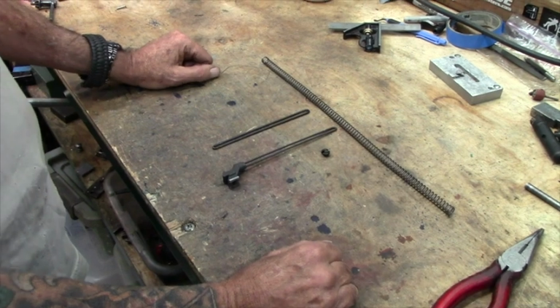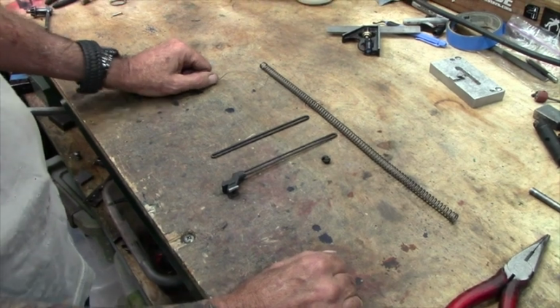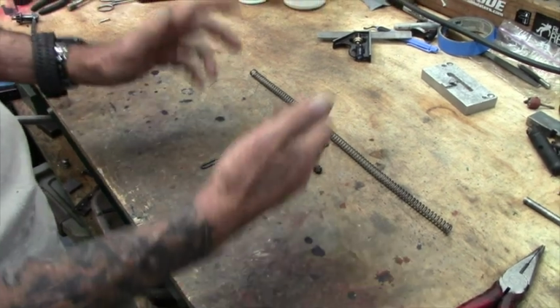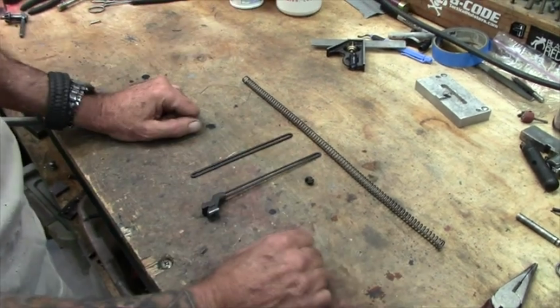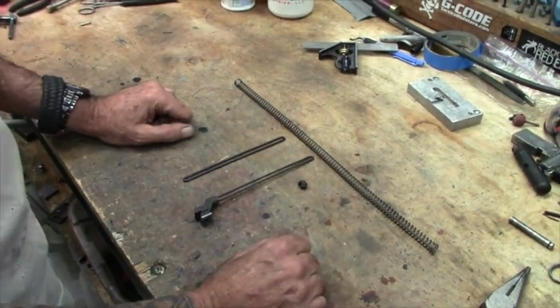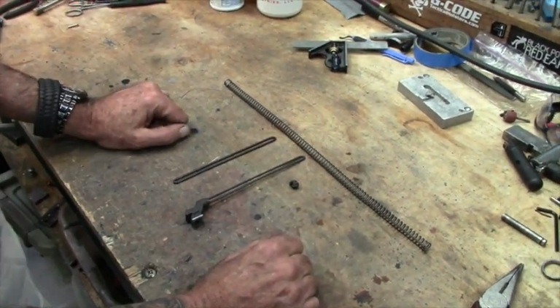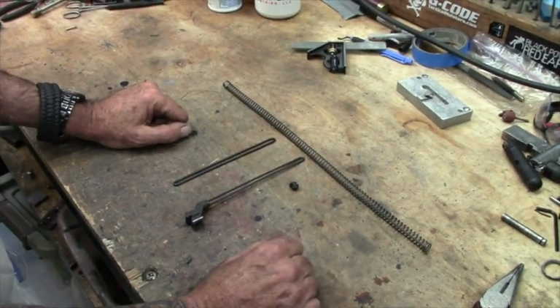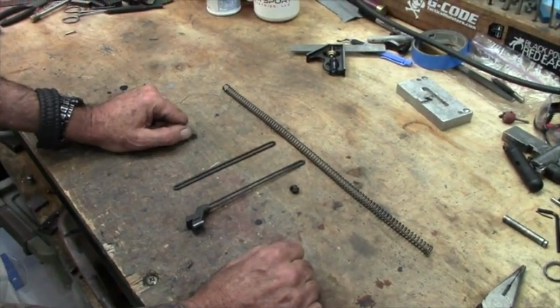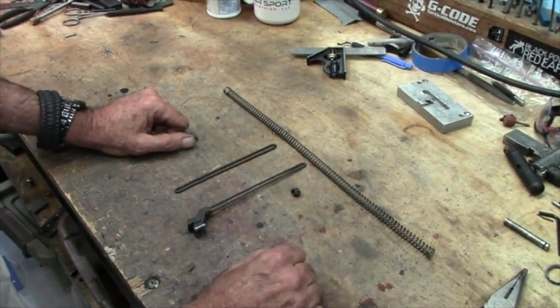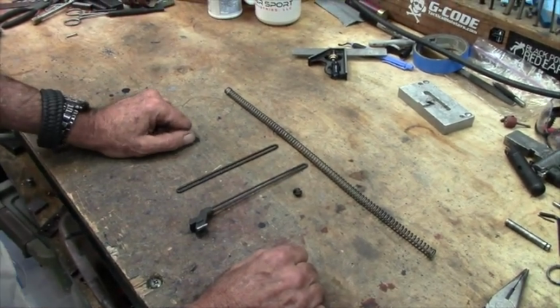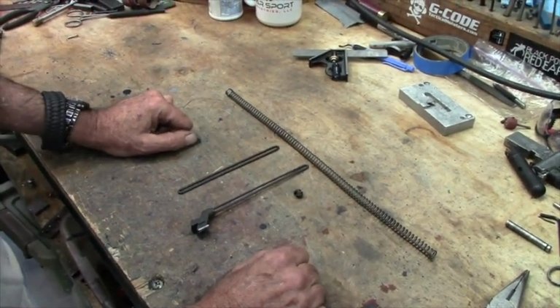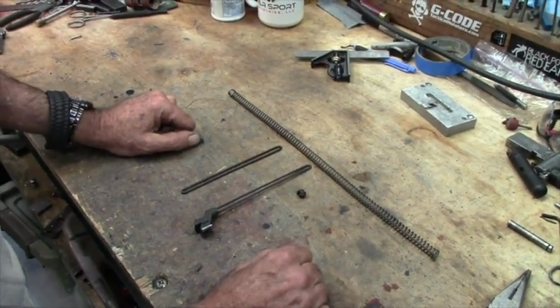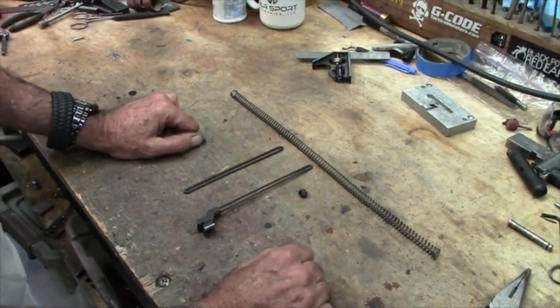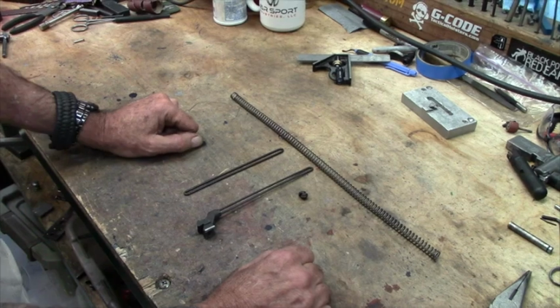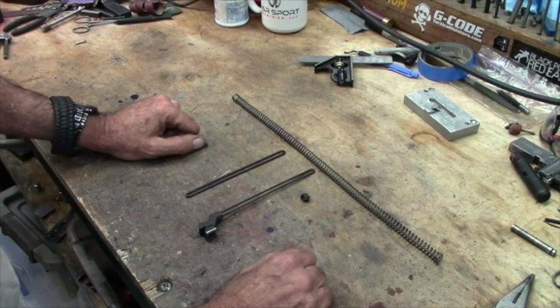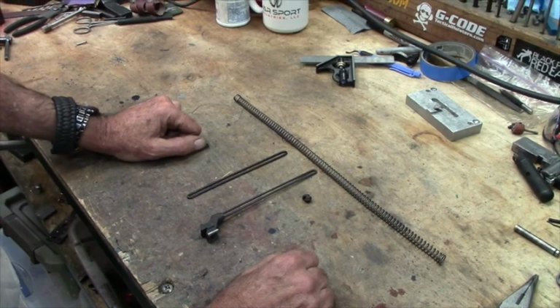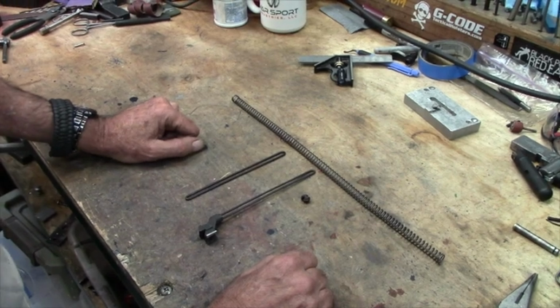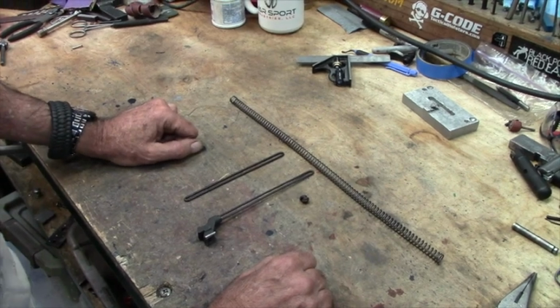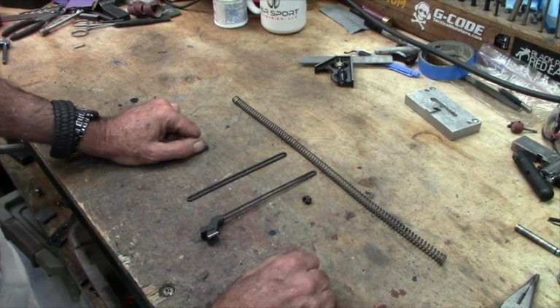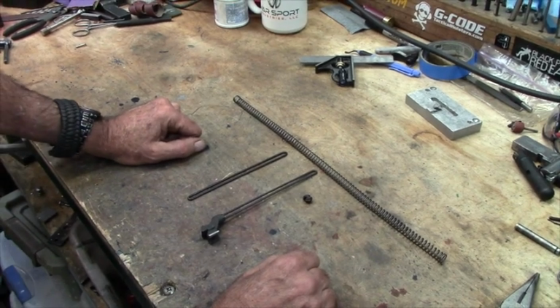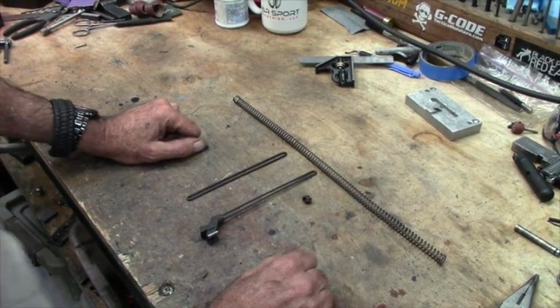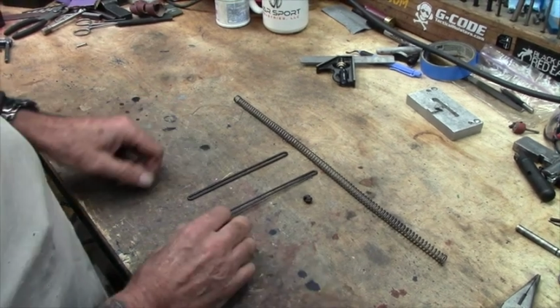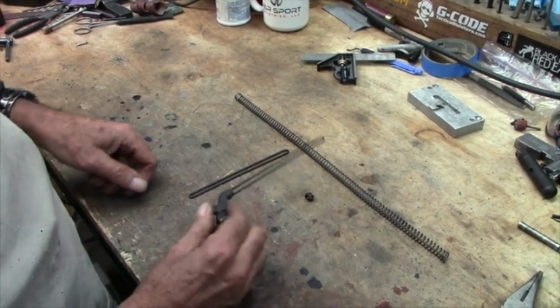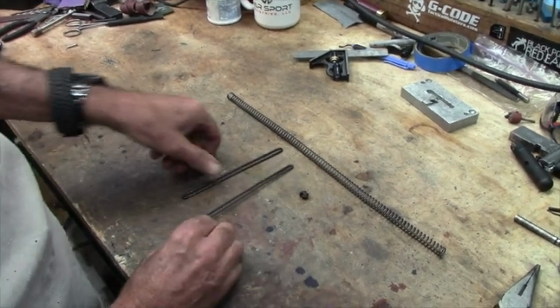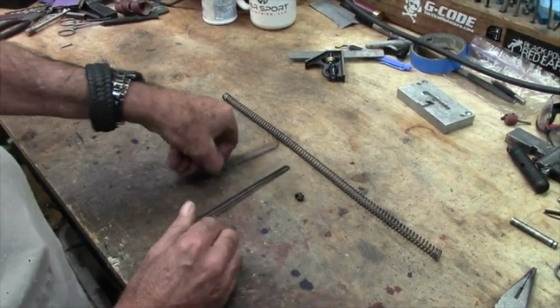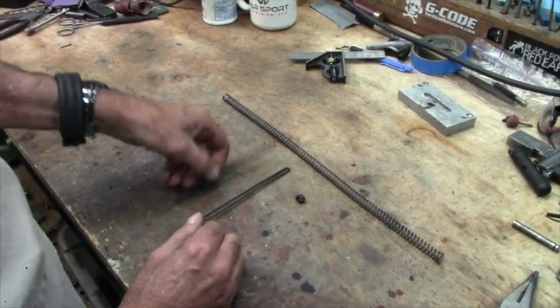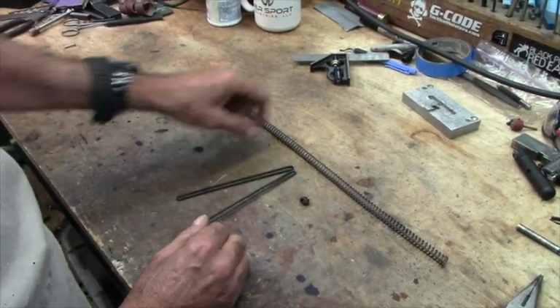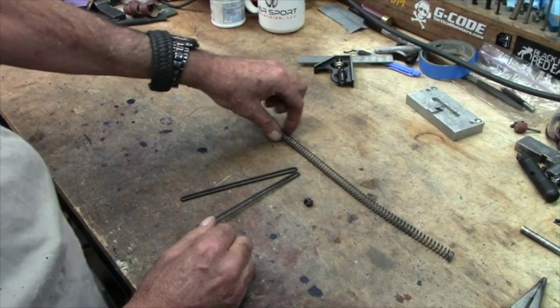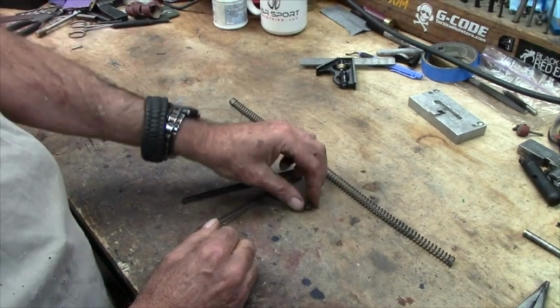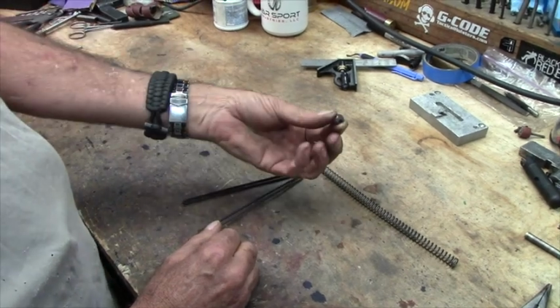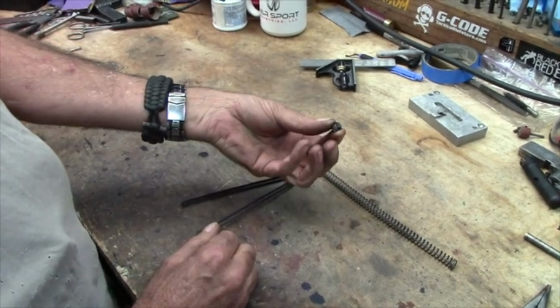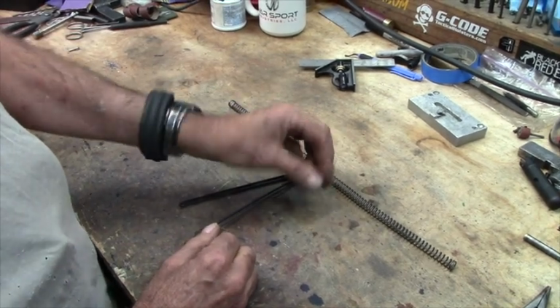What we got here is a disassembled recoil return guide for the AK. We've had a lot of requests on how to put these back together, so I'm going to show you. We have the rear portion, the front portion, the spring itself, and the little retainer bead that pulls it all together.